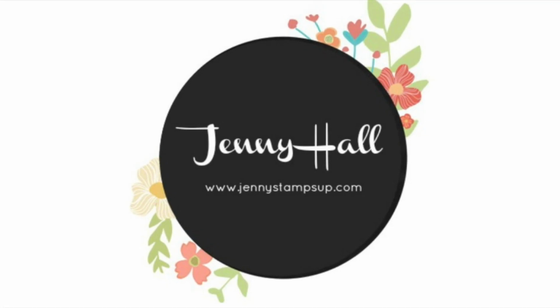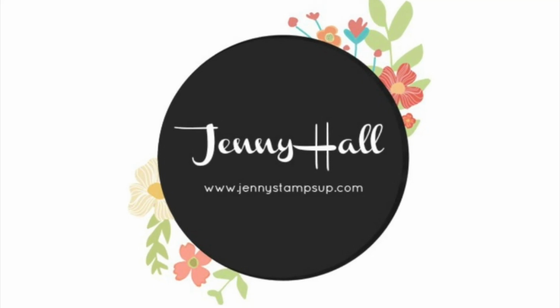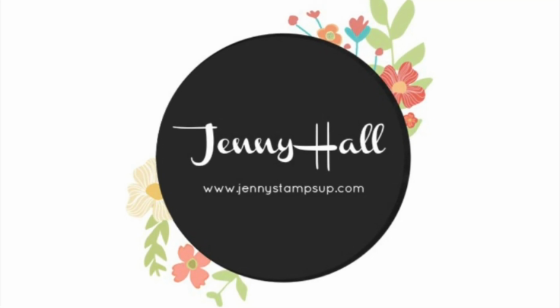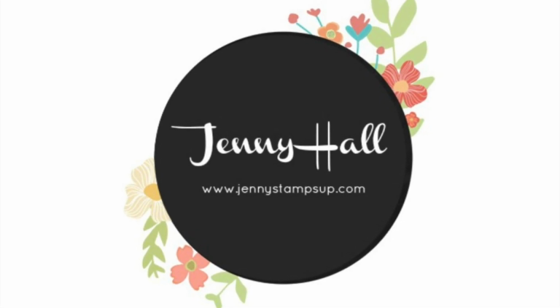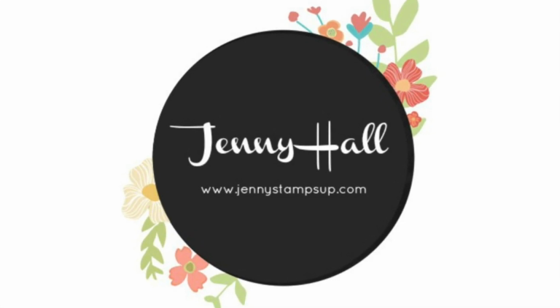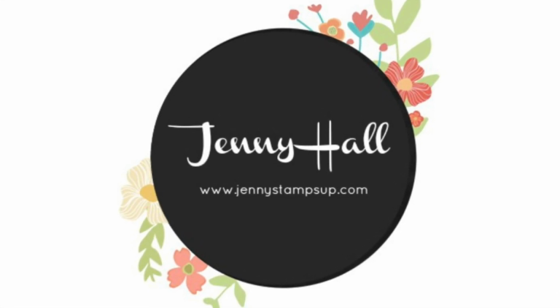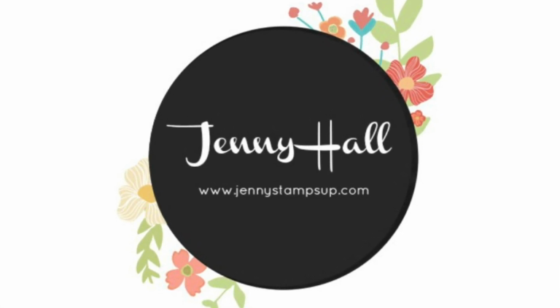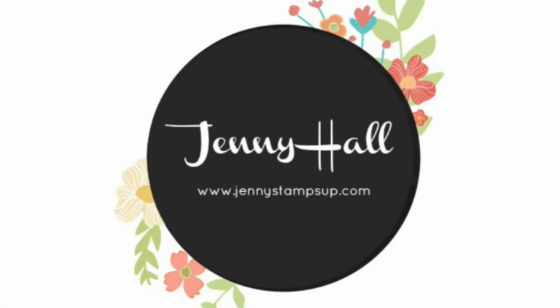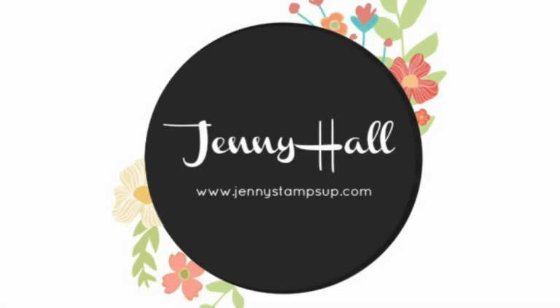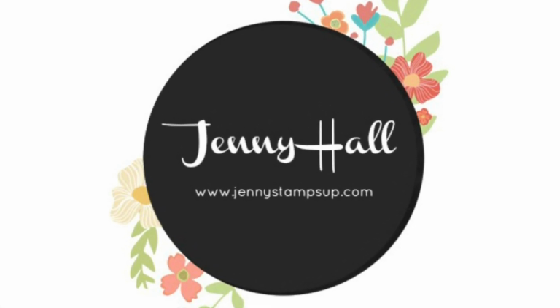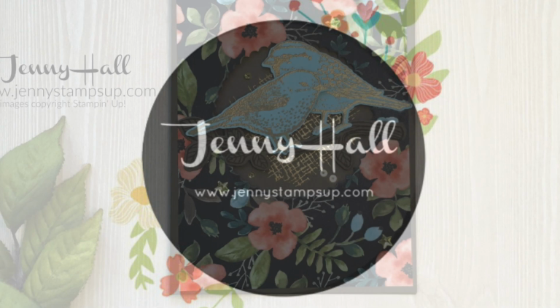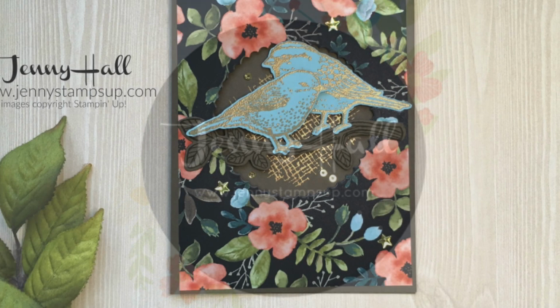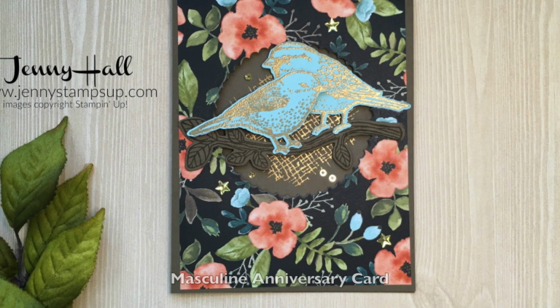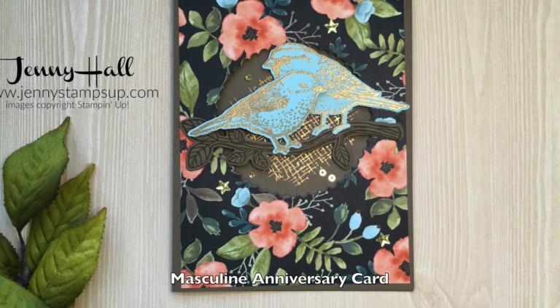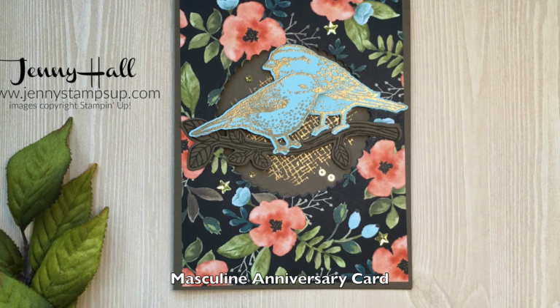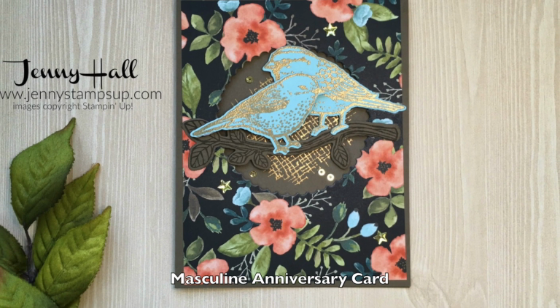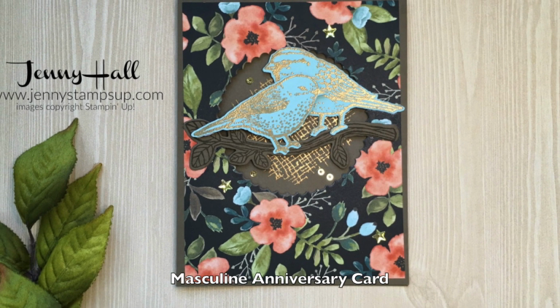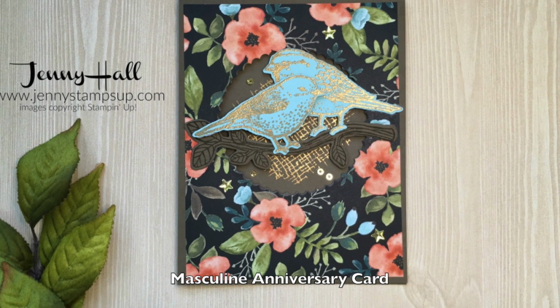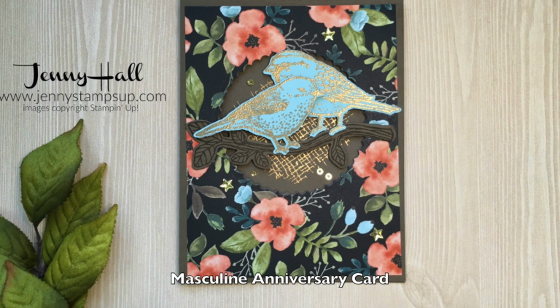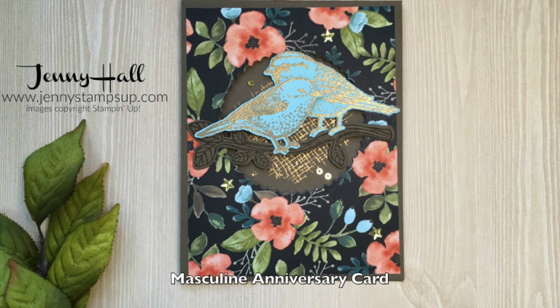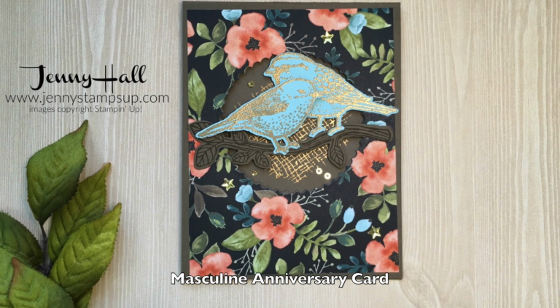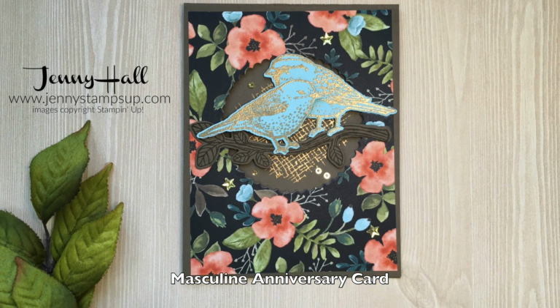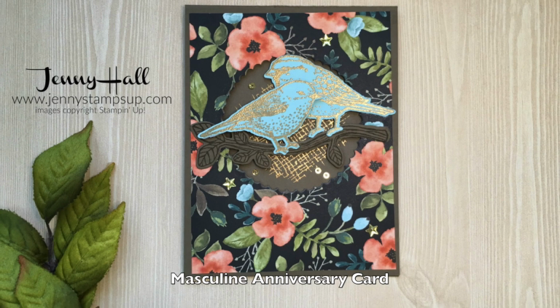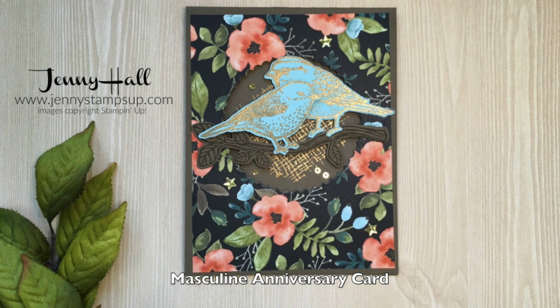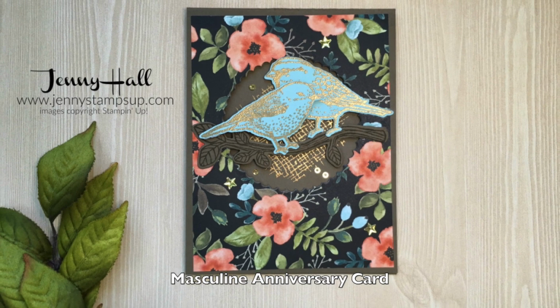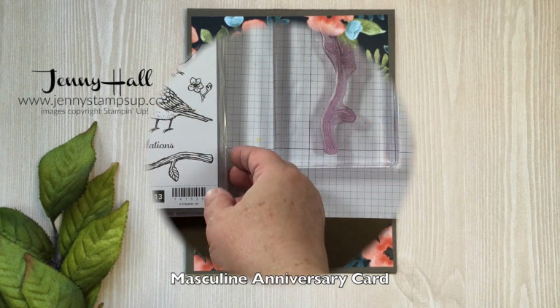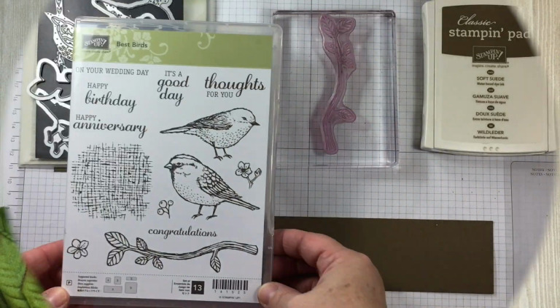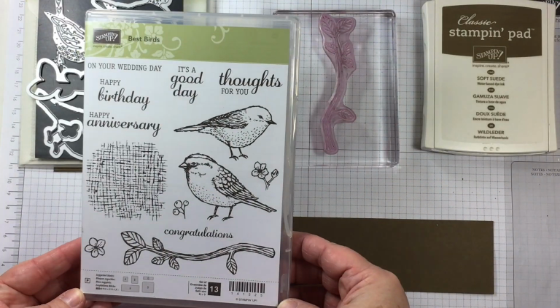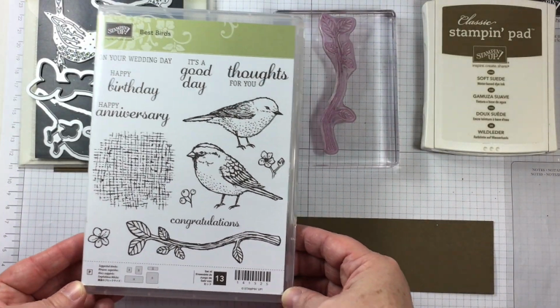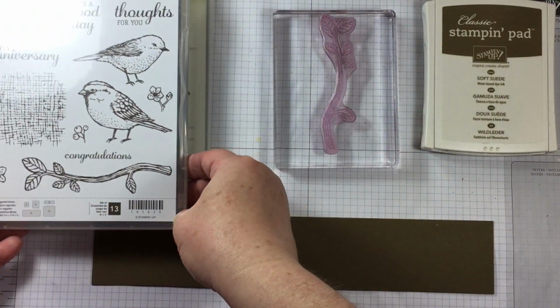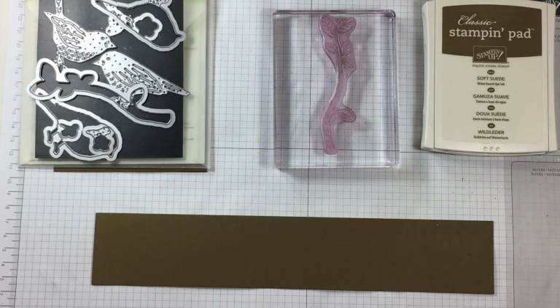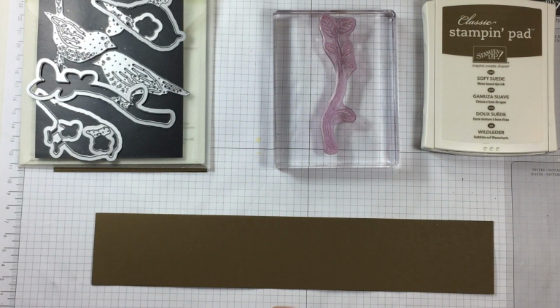Hello and welcome to my YouTube channel. I'm Jenny Hall. Thanks for joining me for another card making tutorial. Today I'd like to share a card that has a masculine anniversary theme.